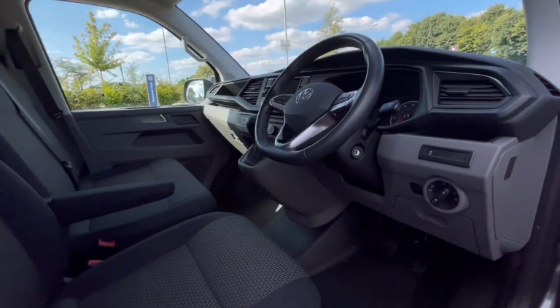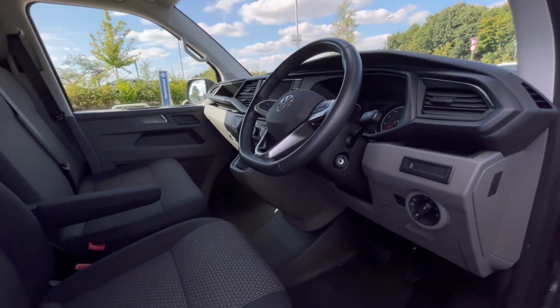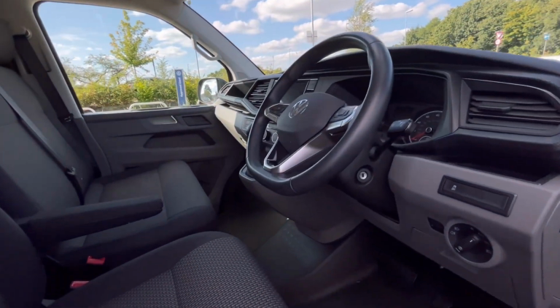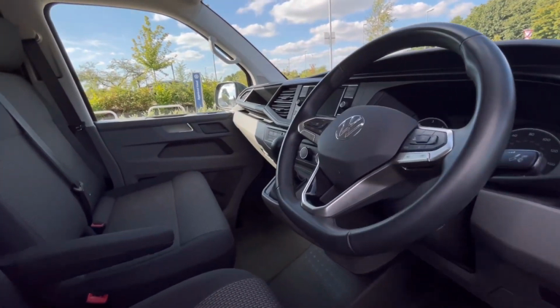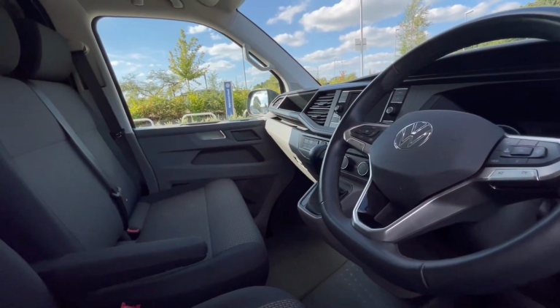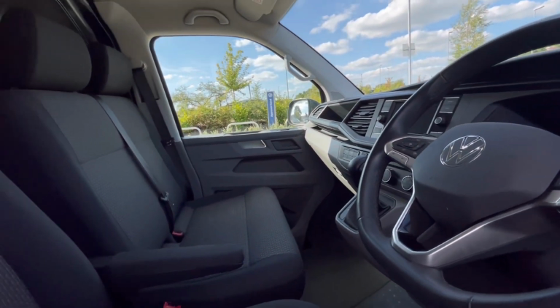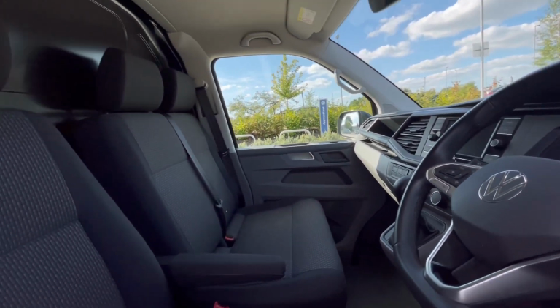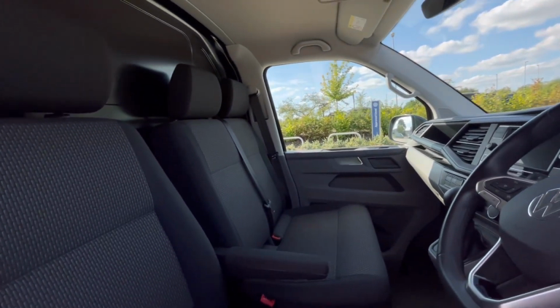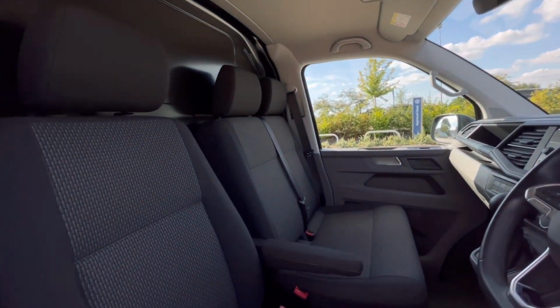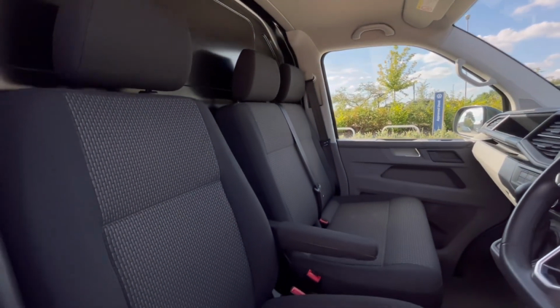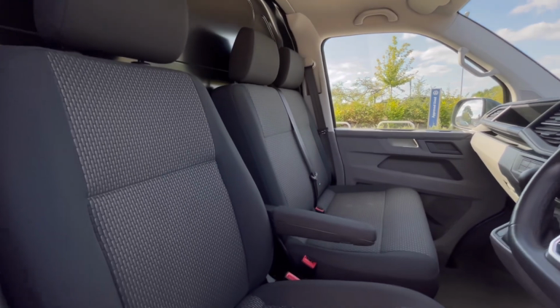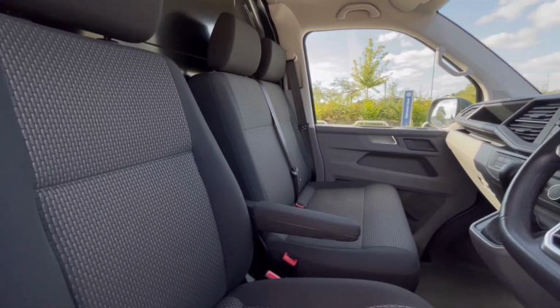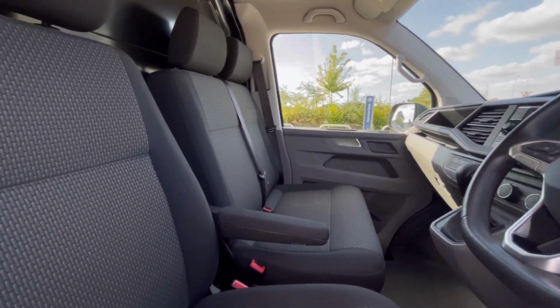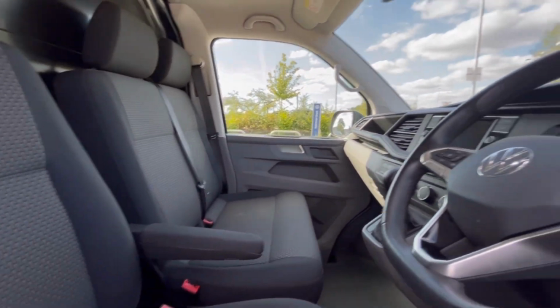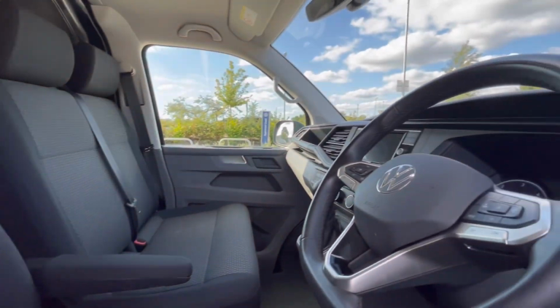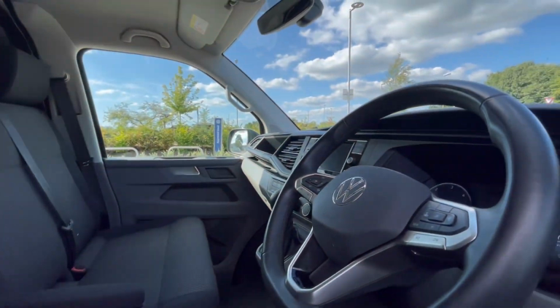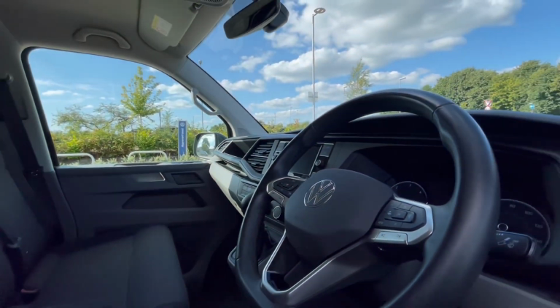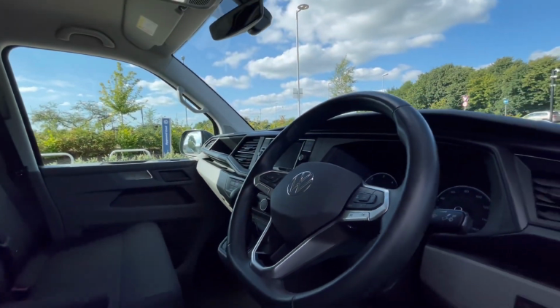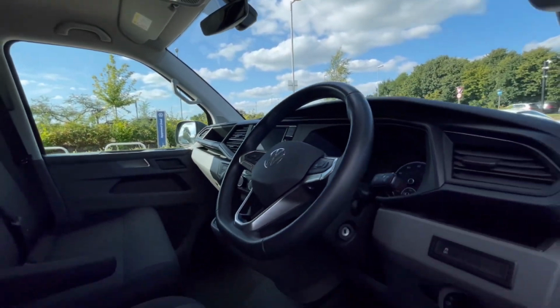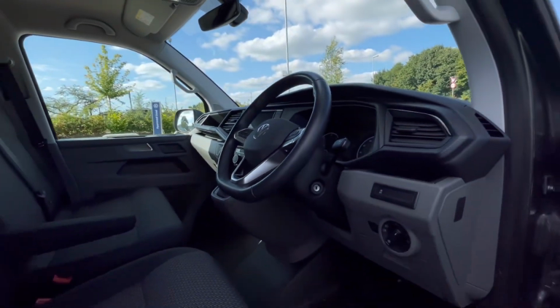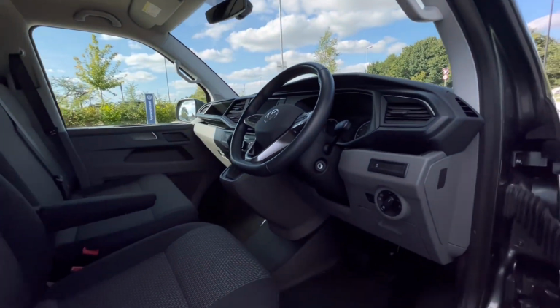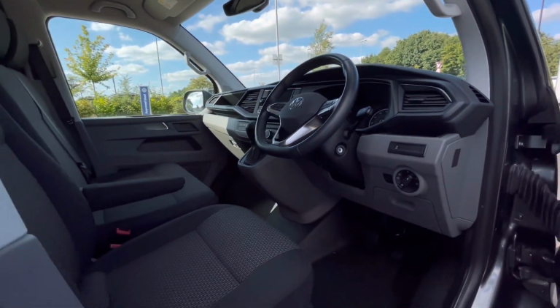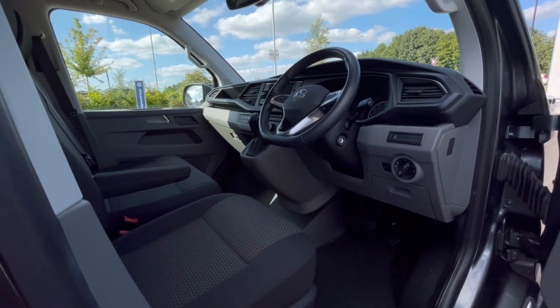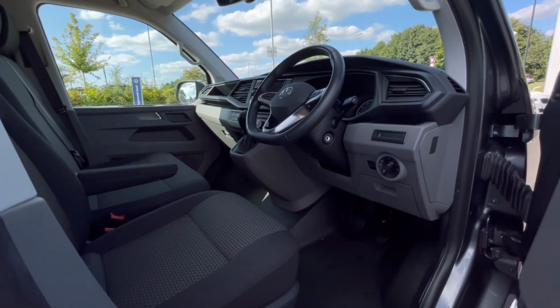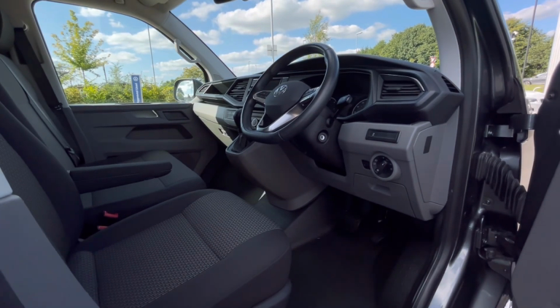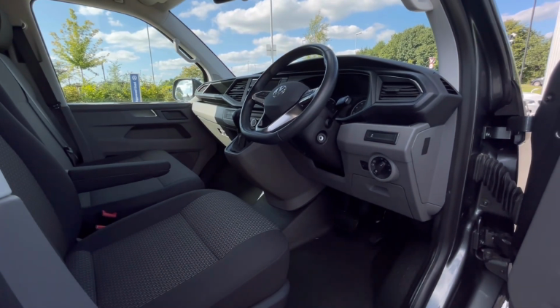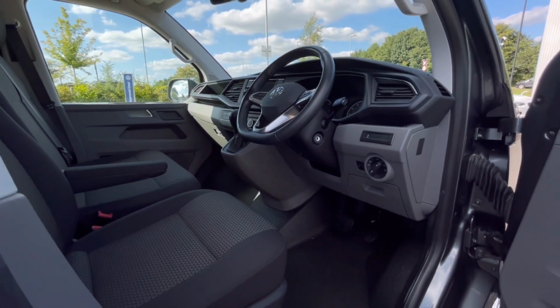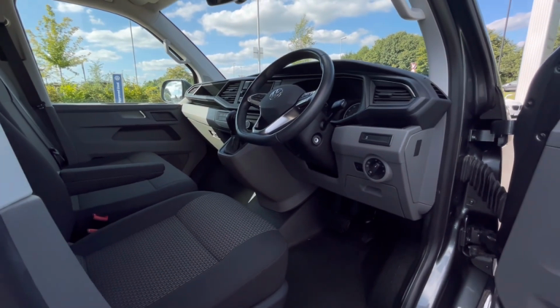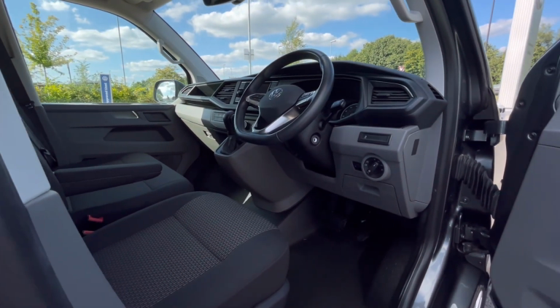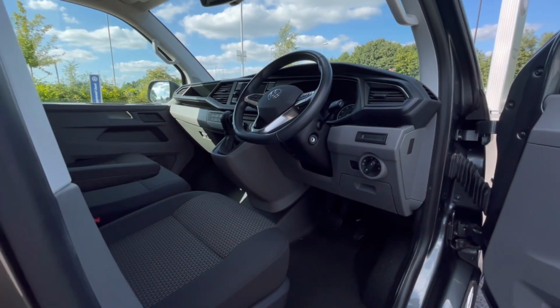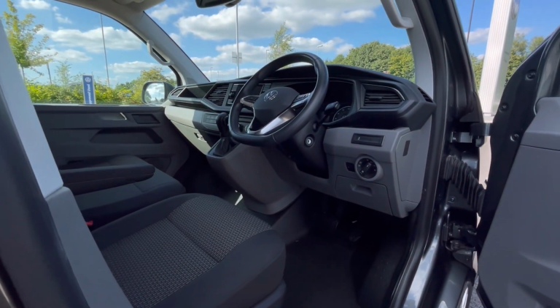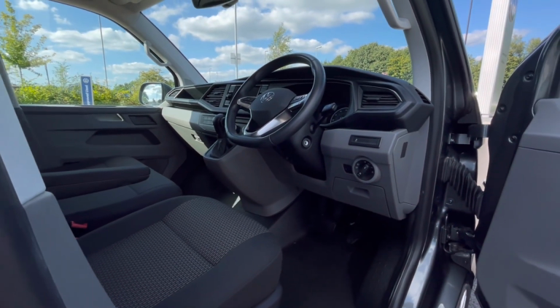Moving to the front of the van, we have a comfortable interior jam-packed with fantastic features. Starting with the driver's seat, which comes with an armrest, giving you and your passengers a relaxed driving experience.